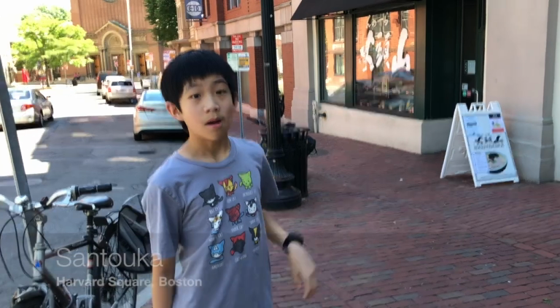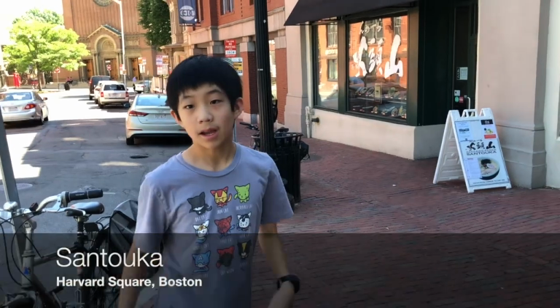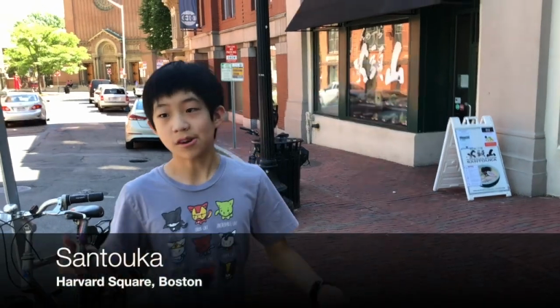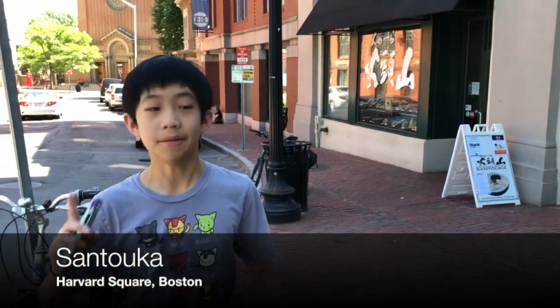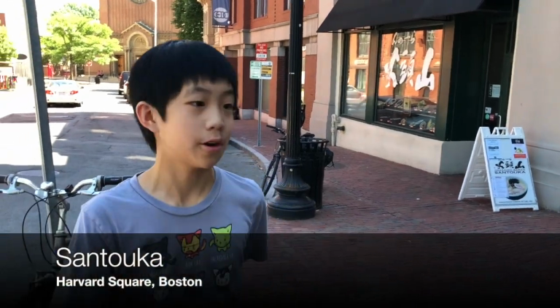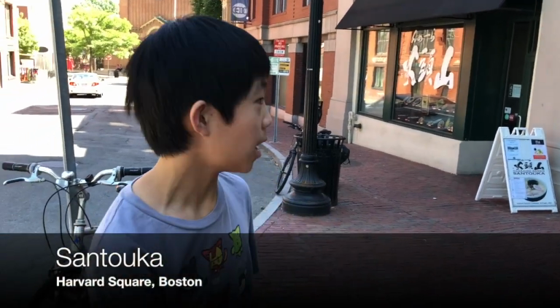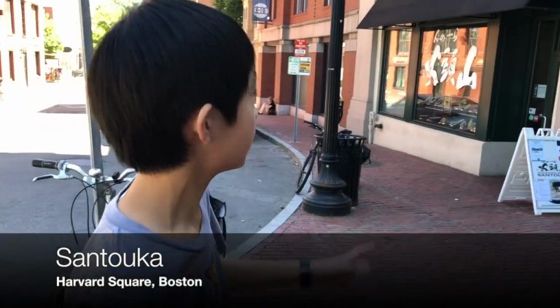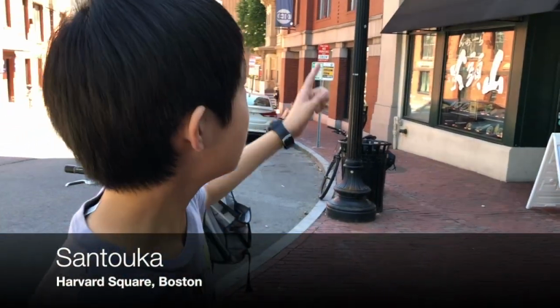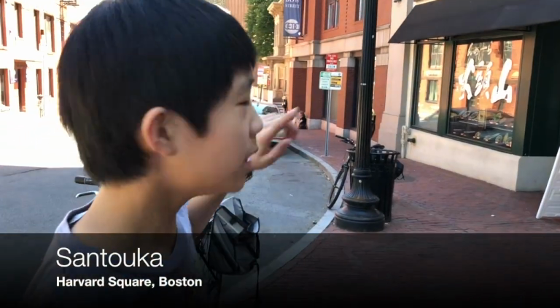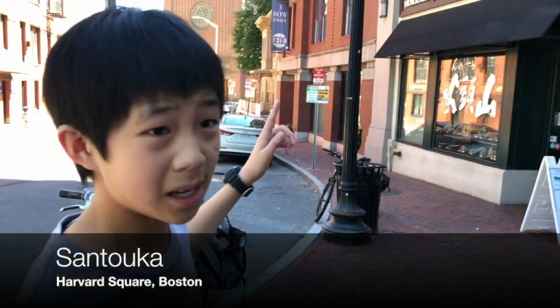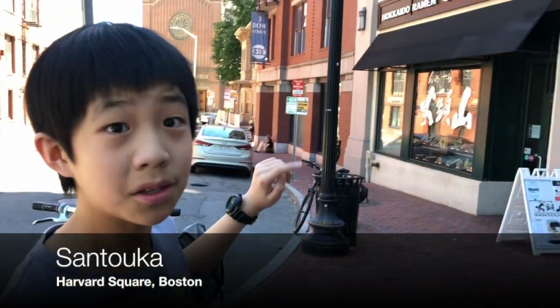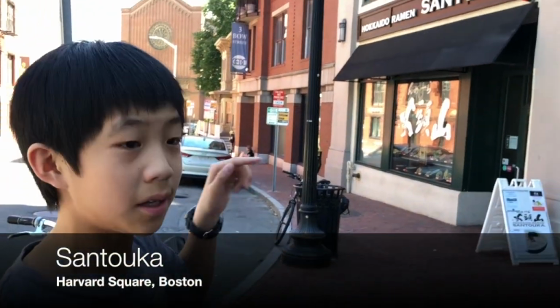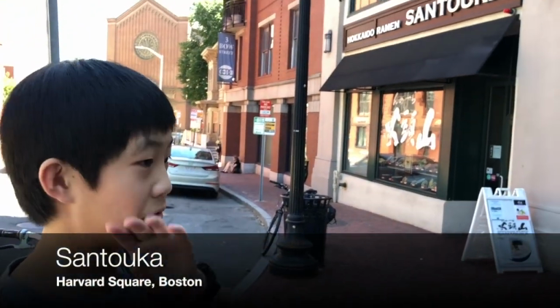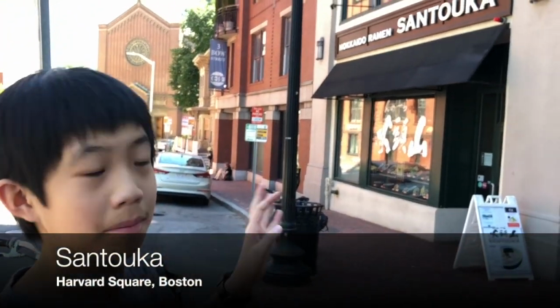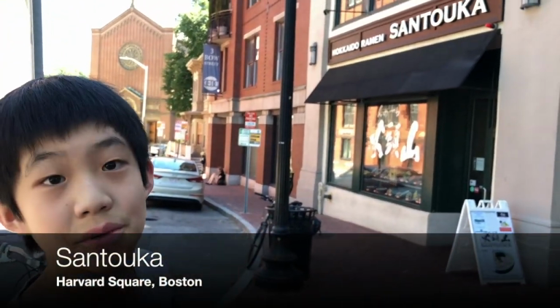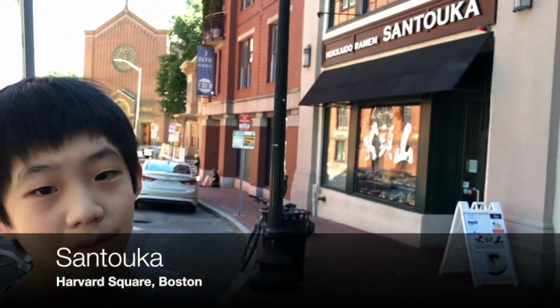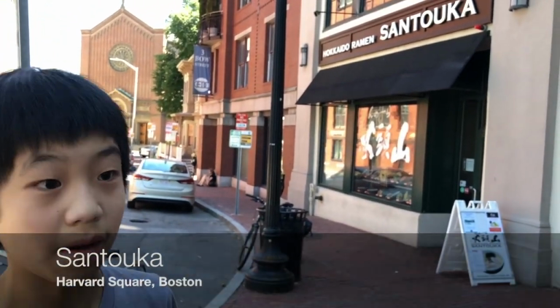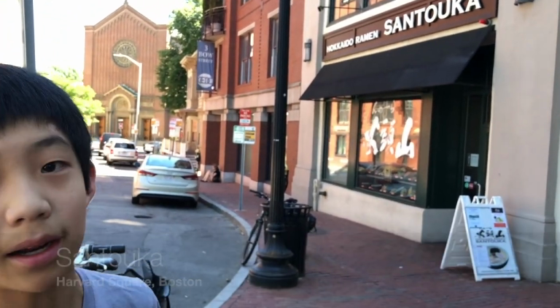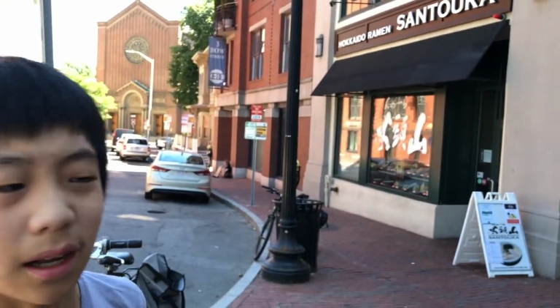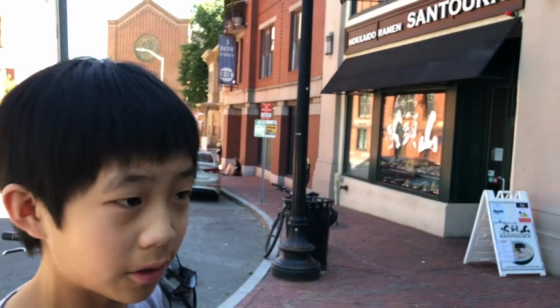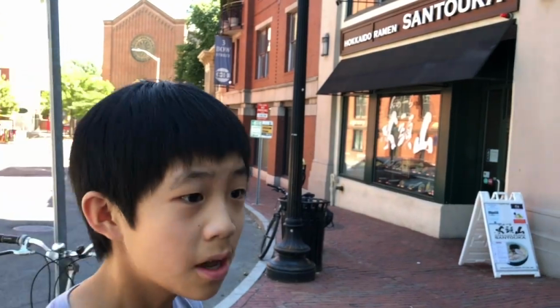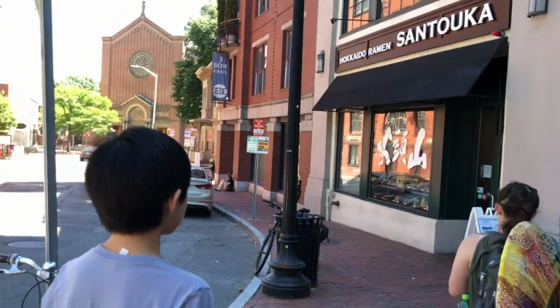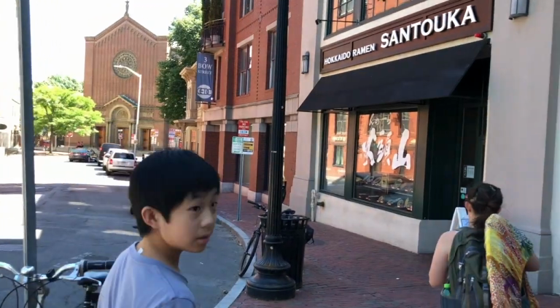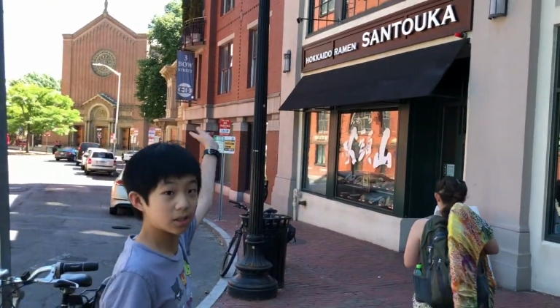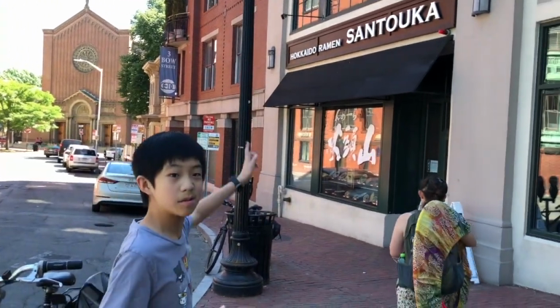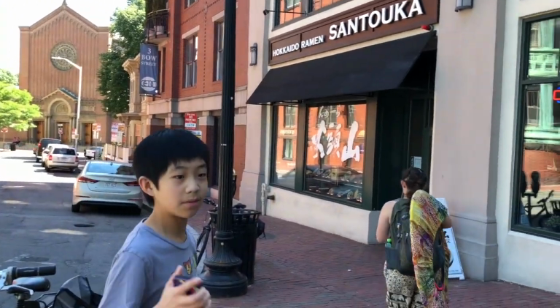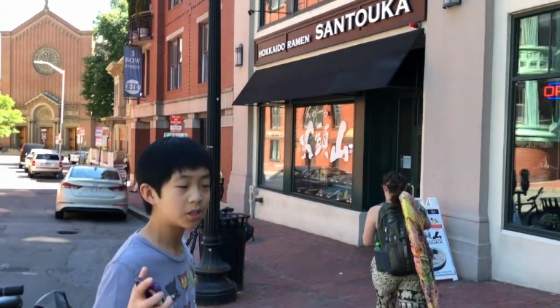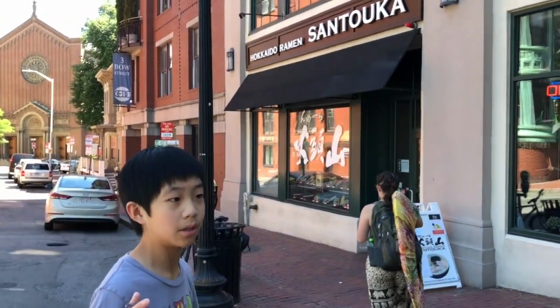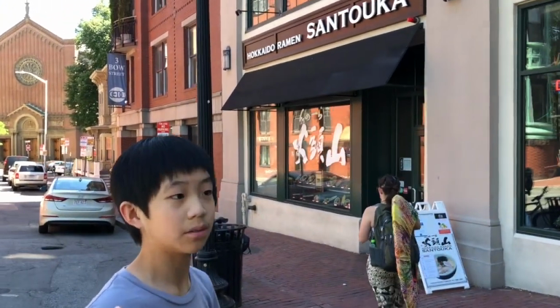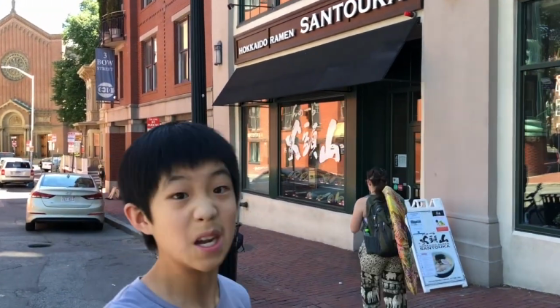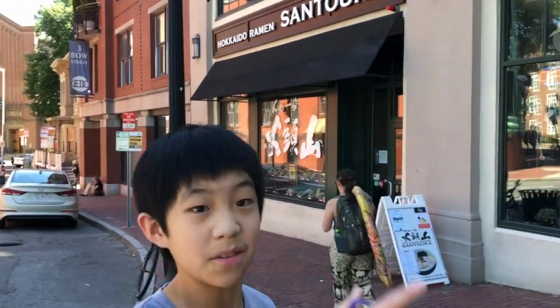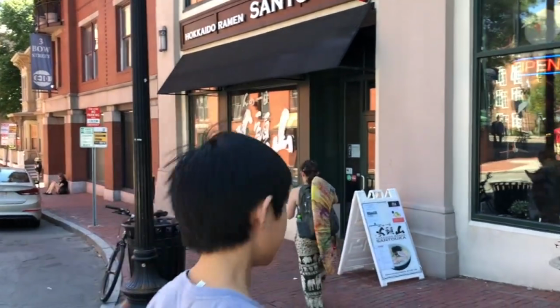Ok guys, we're in Harvard Square, Boston. Santuca, this ramen place — we have it back in California. So let's just go and have lunch and see you guys after lunch.